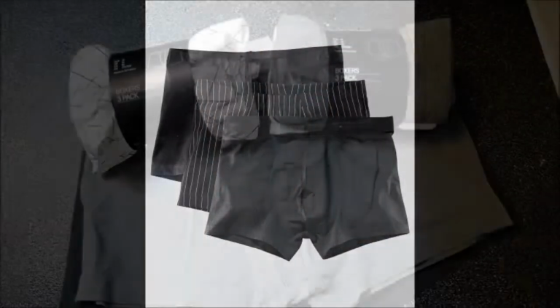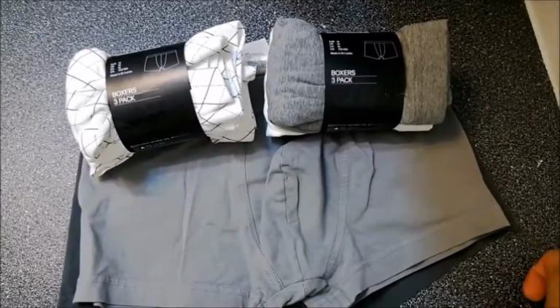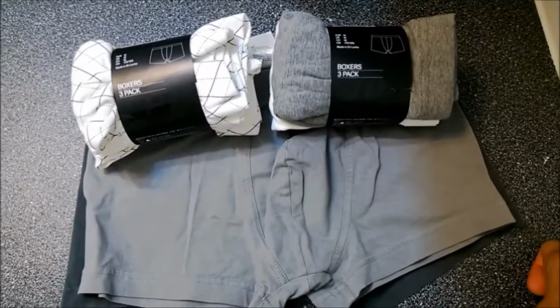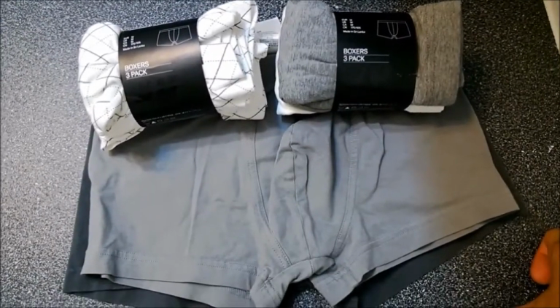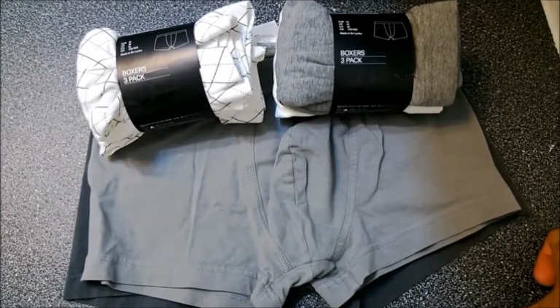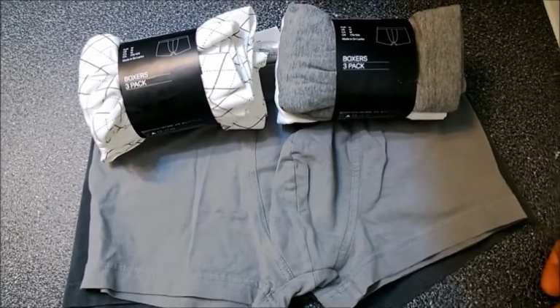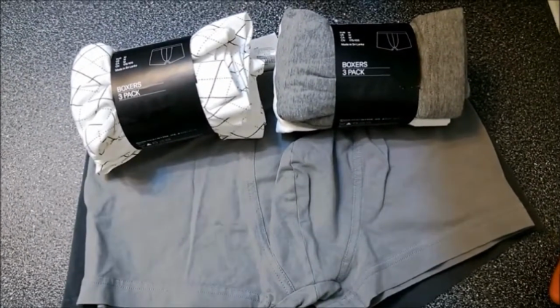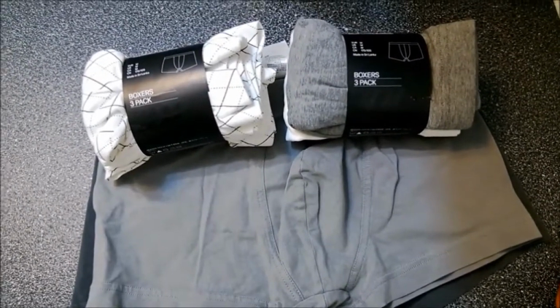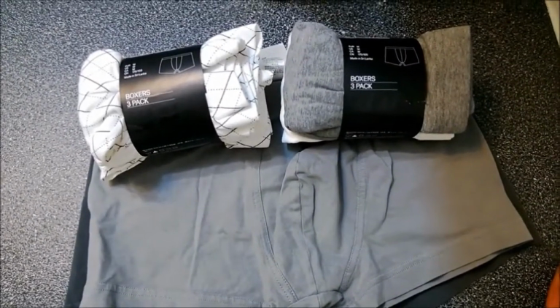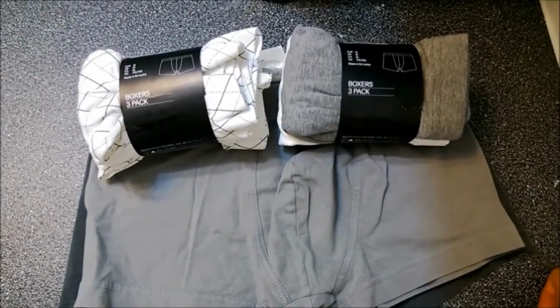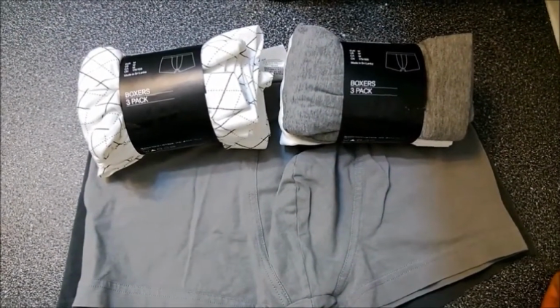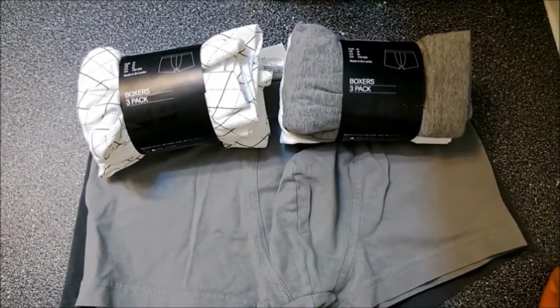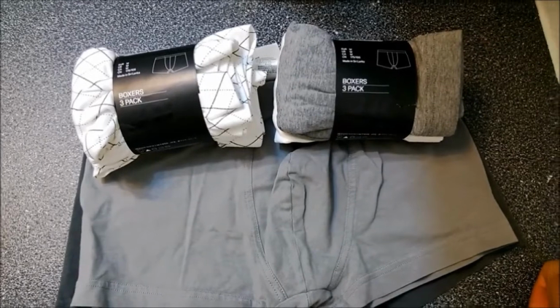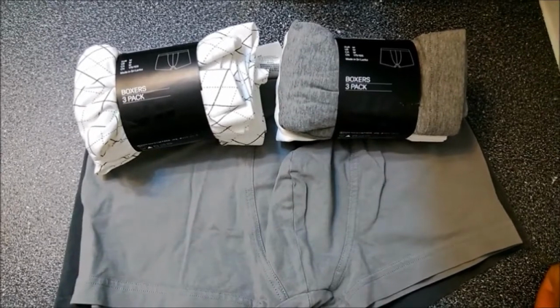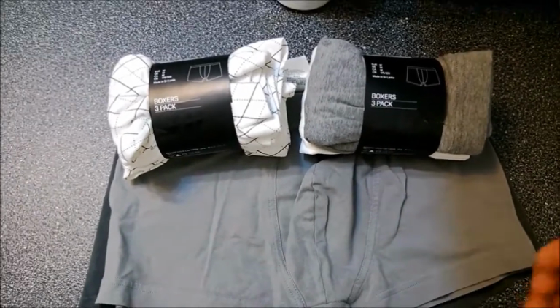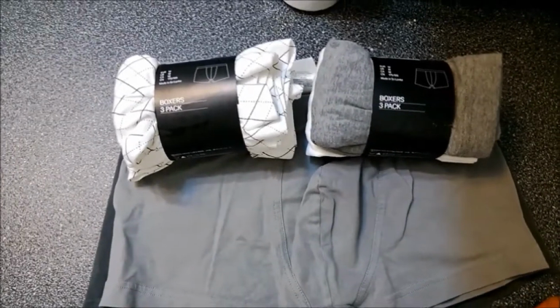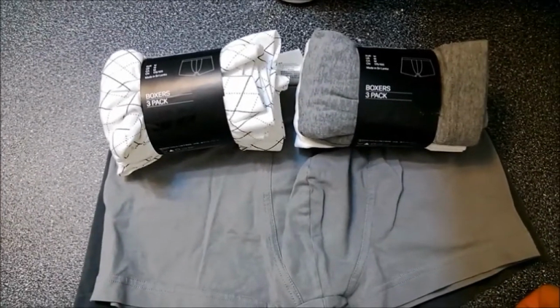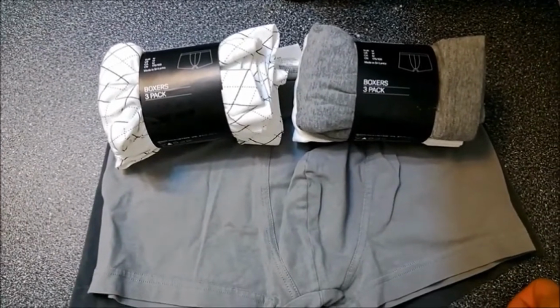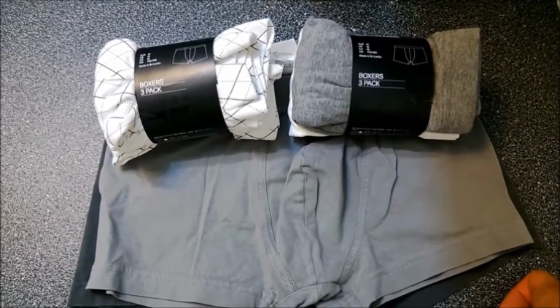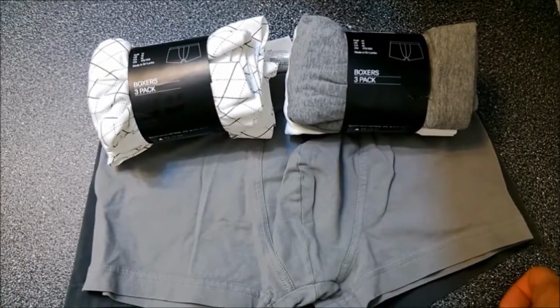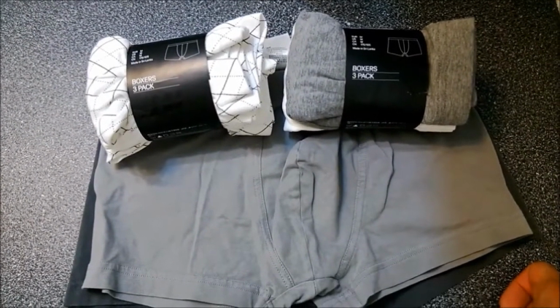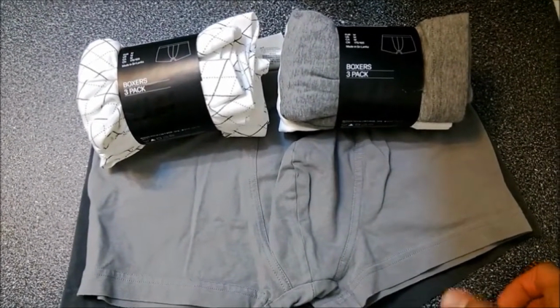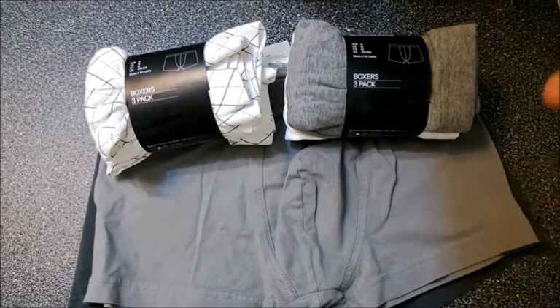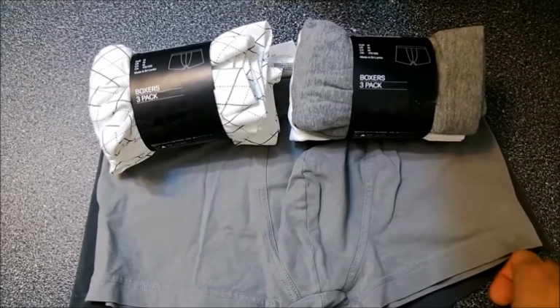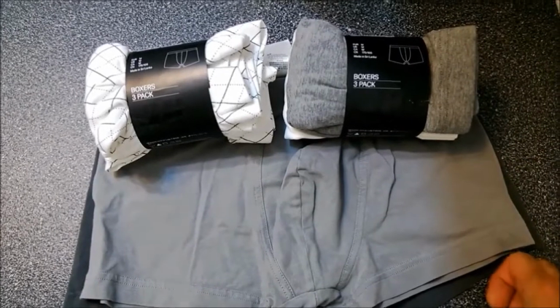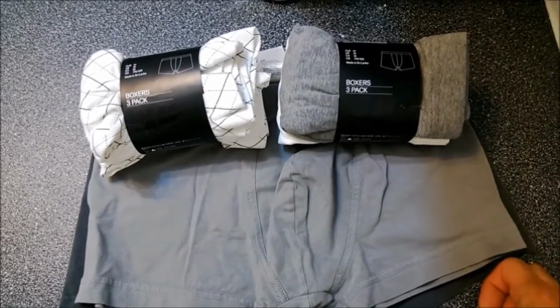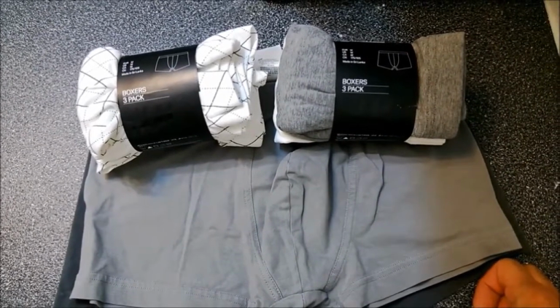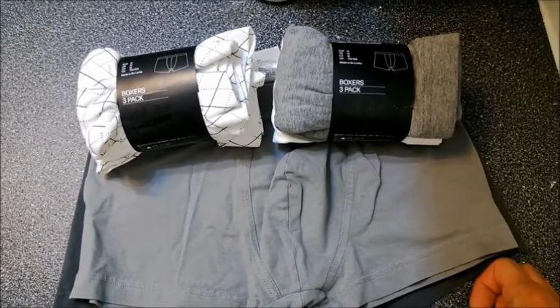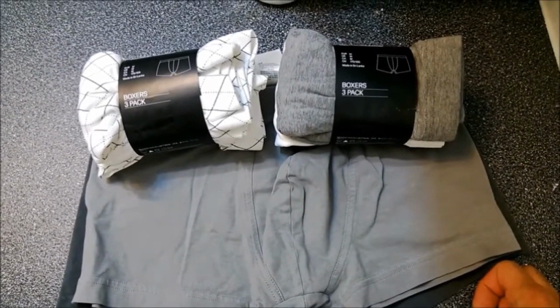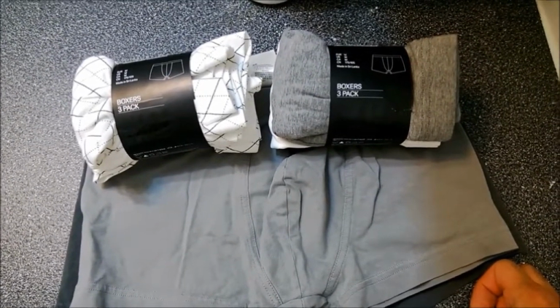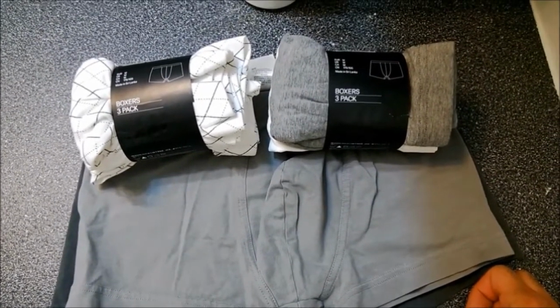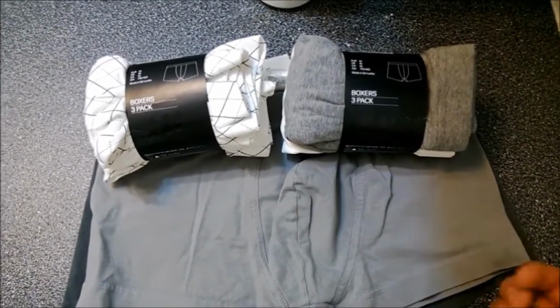Hey guys, Parks and Man here. Today I'm doing a quick review of H&M boxers. Someone asked me on YouTube if there's a brand I can recommend. I've been wearing boxer briefs from H&M for a while now and I really do like their quality, plus they're affordable.